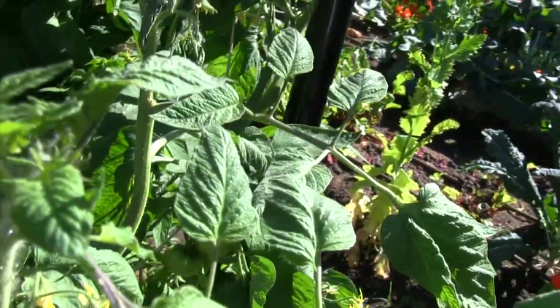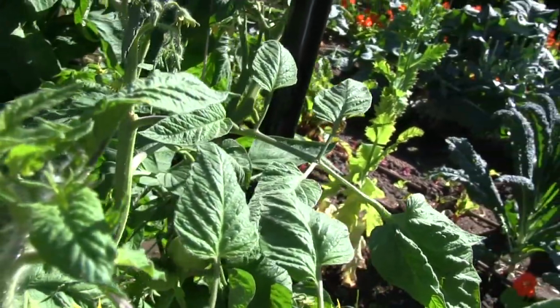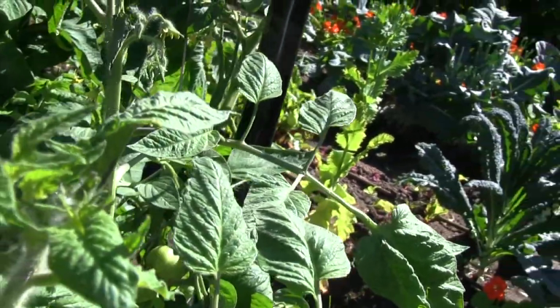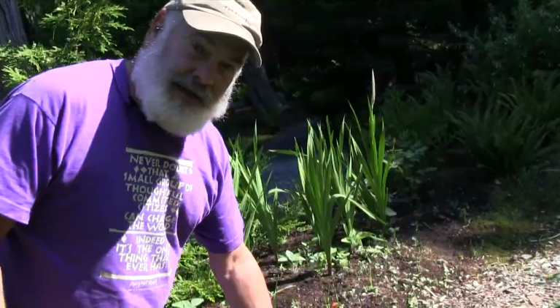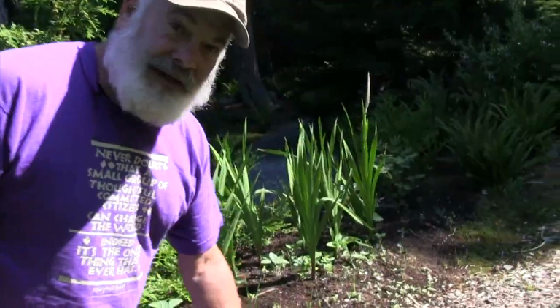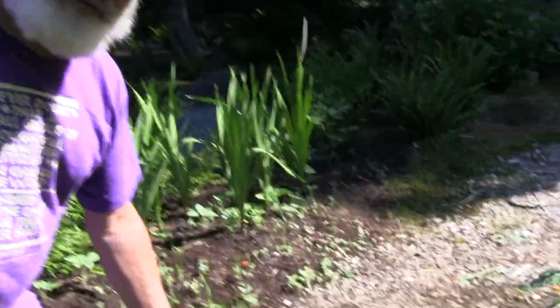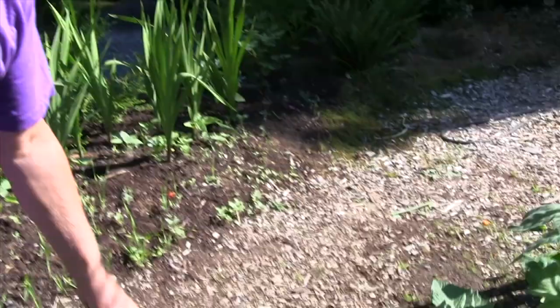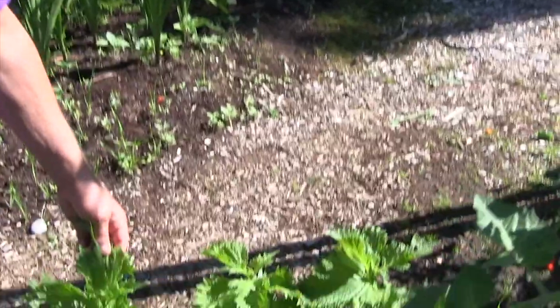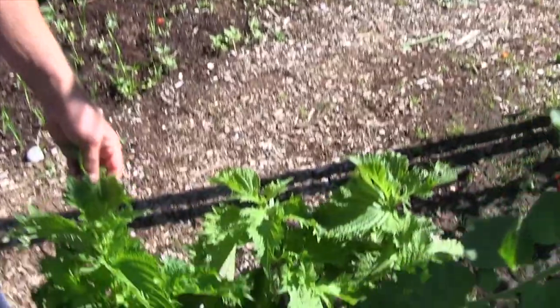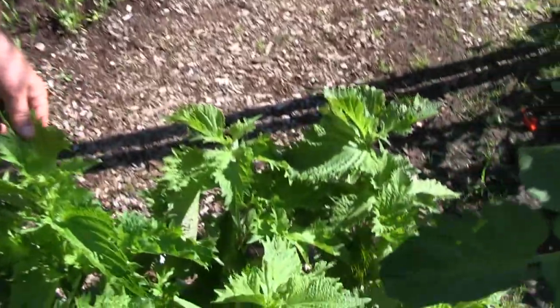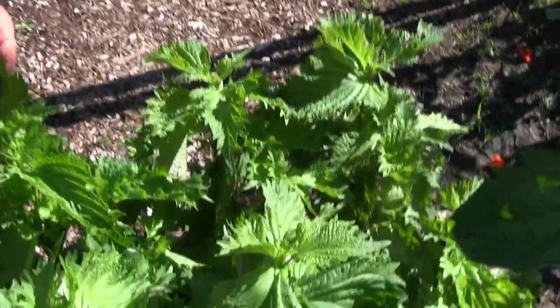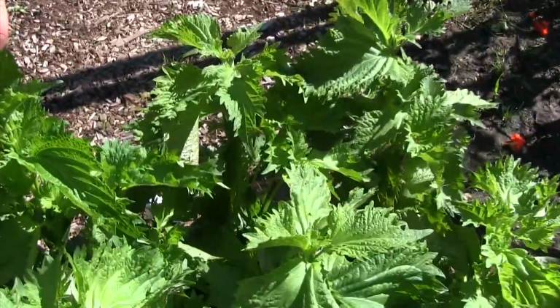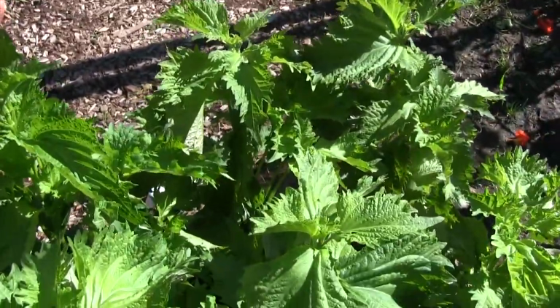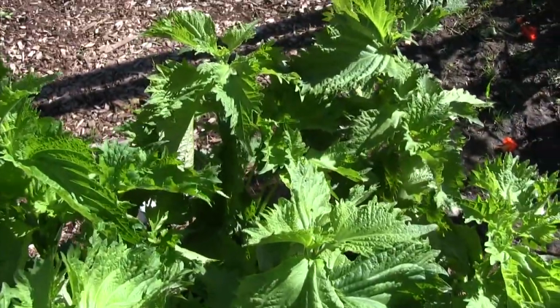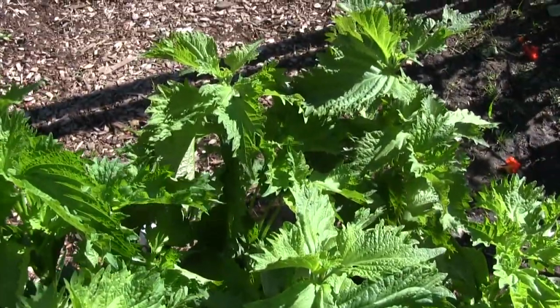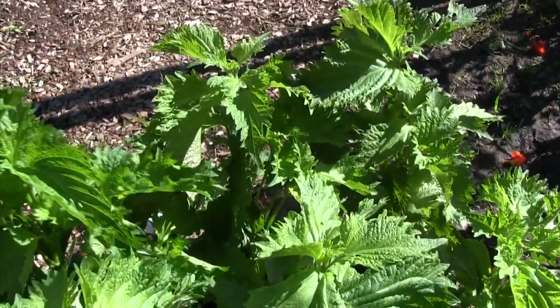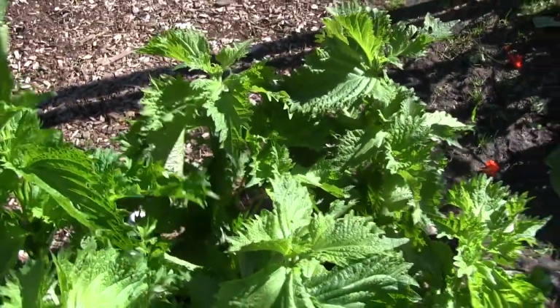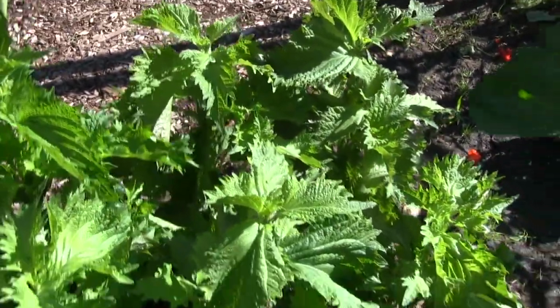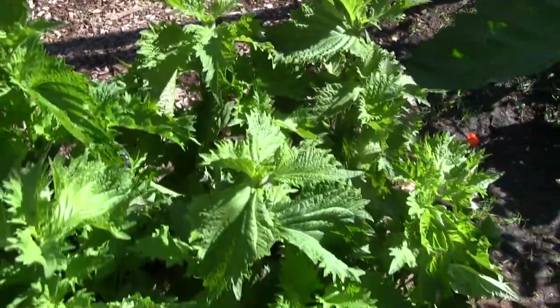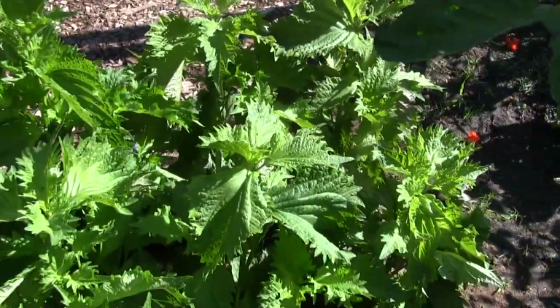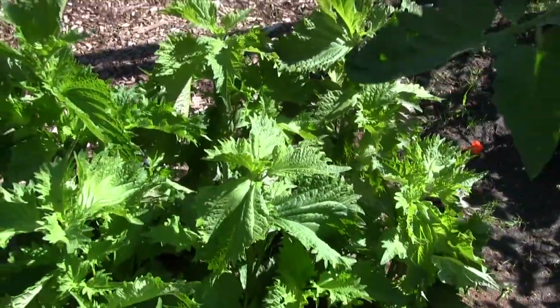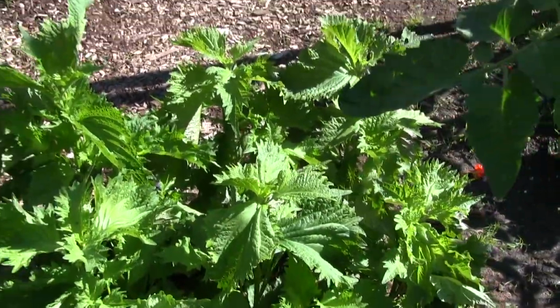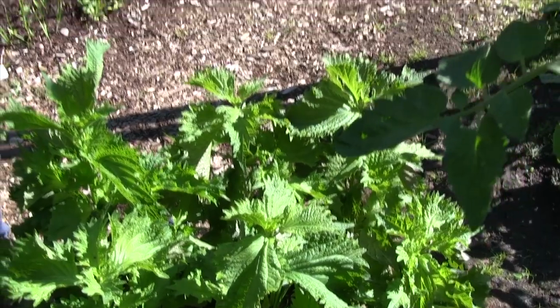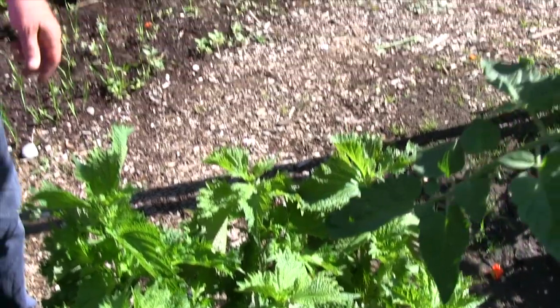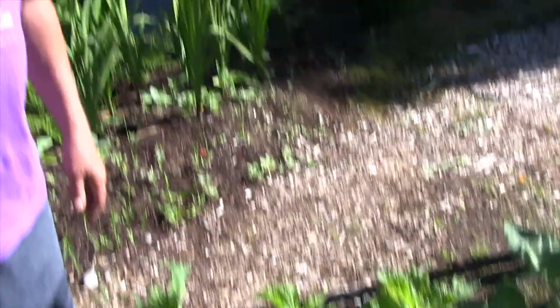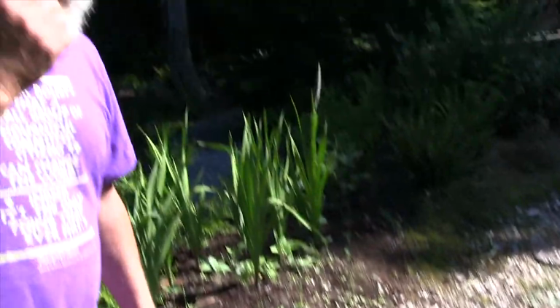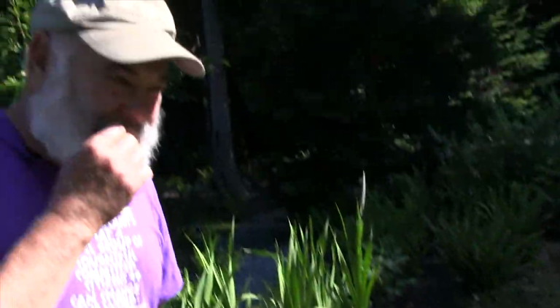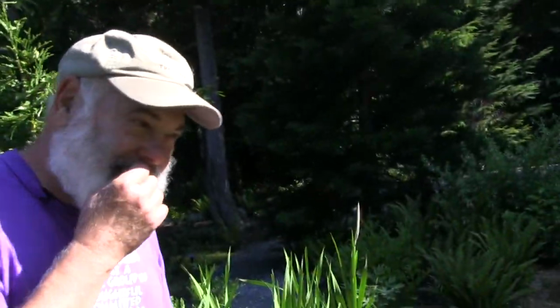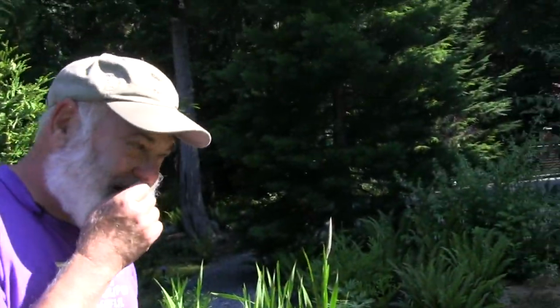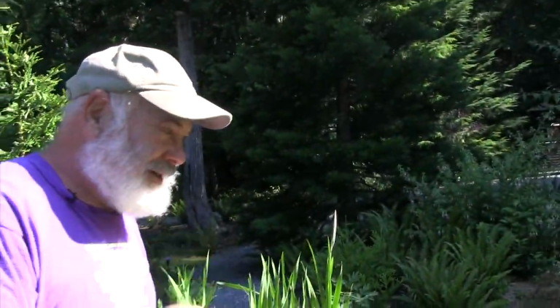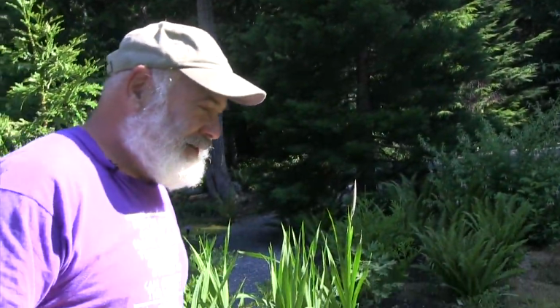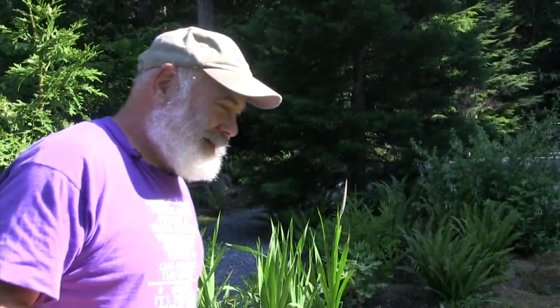This is shiso, the green shiso — Japanese, it's in the mint family. You get it with sushi and pickles. It's got a very distinctive taste.